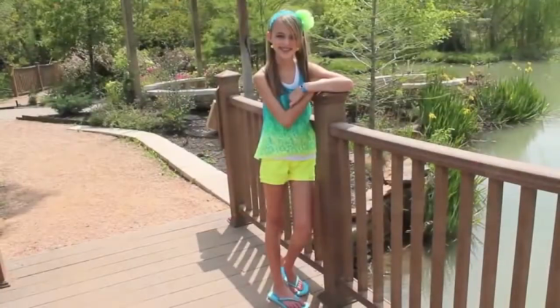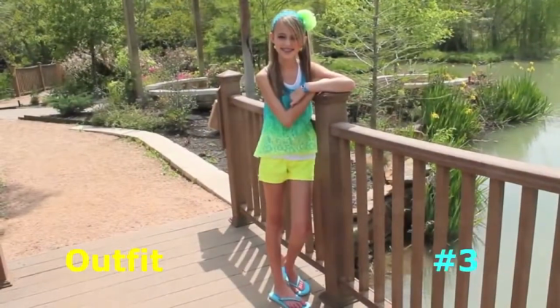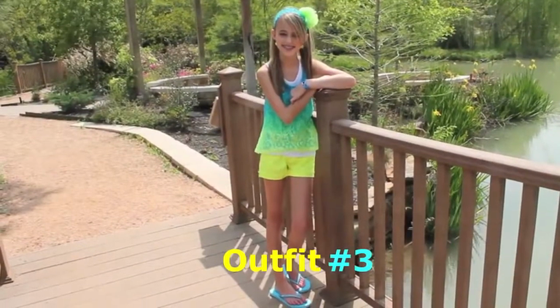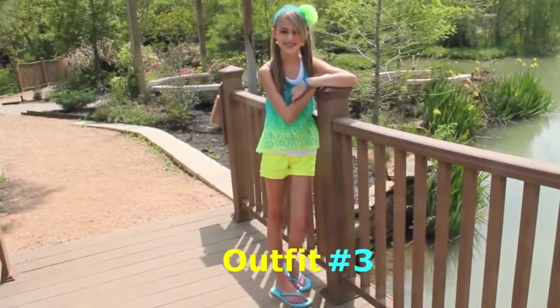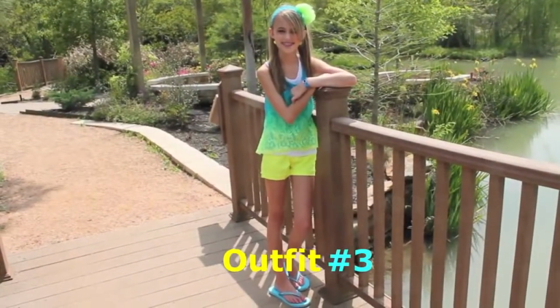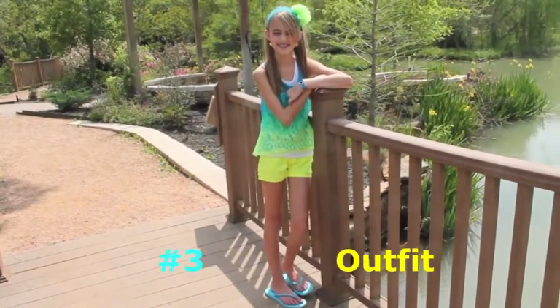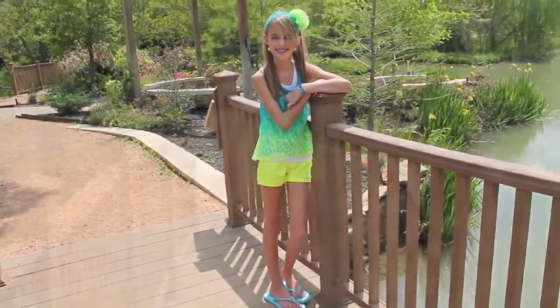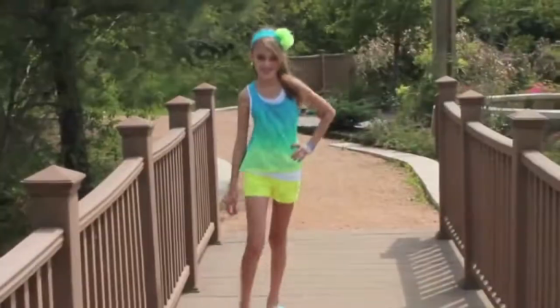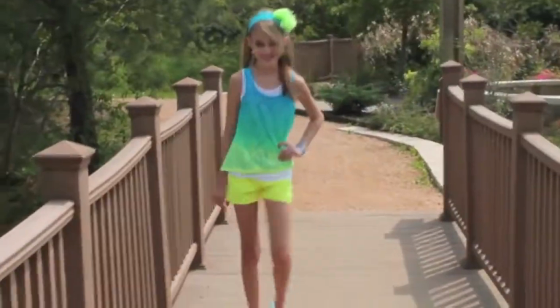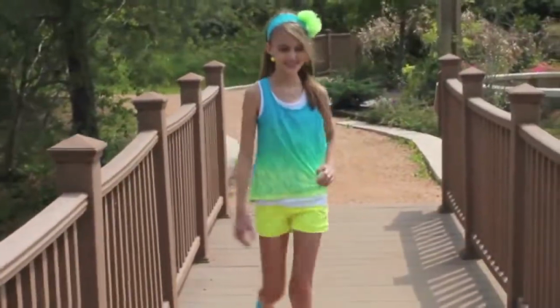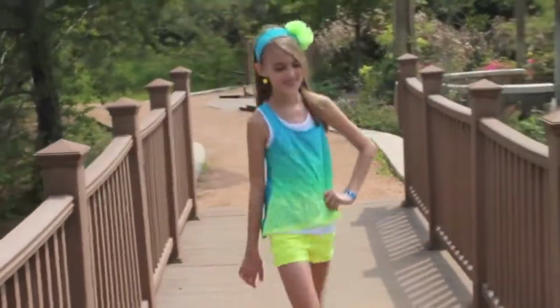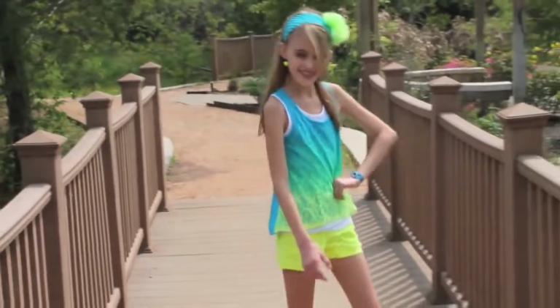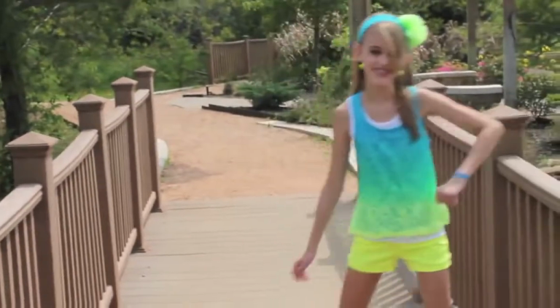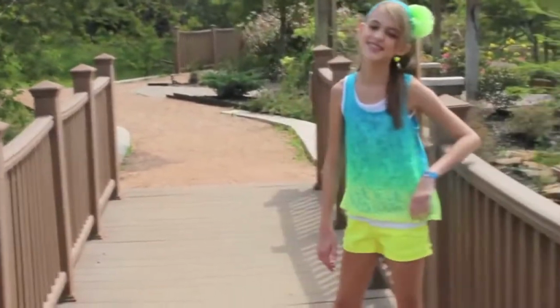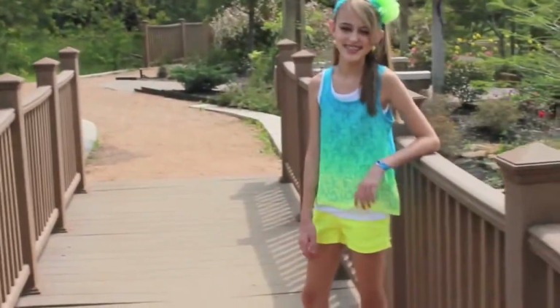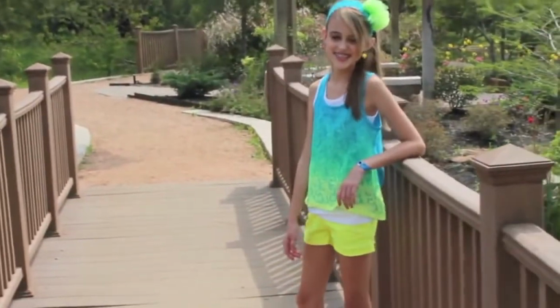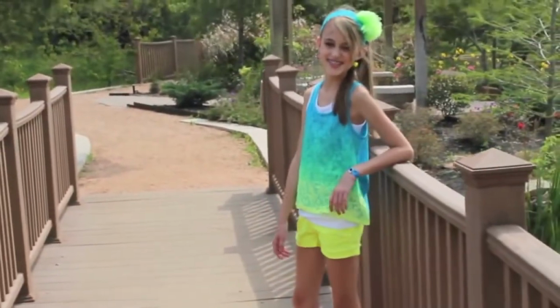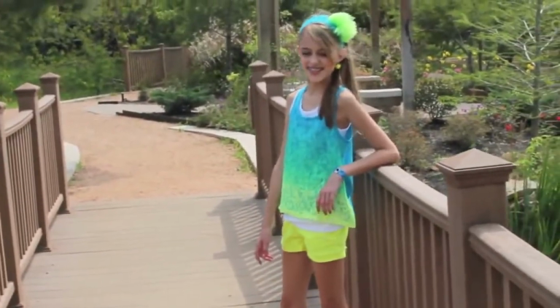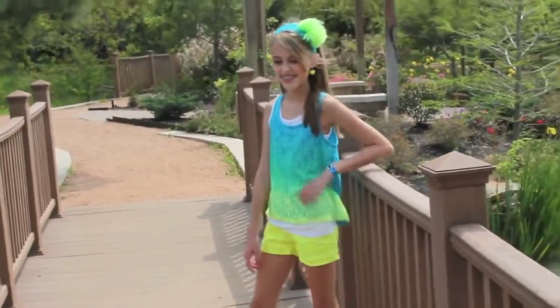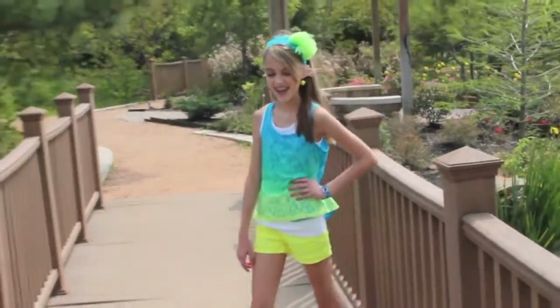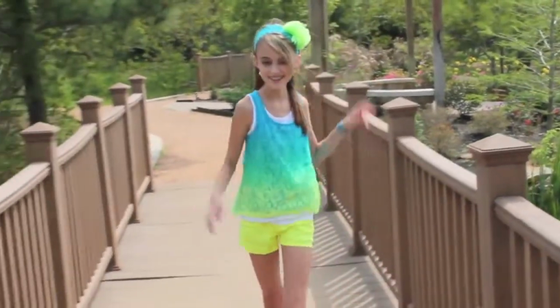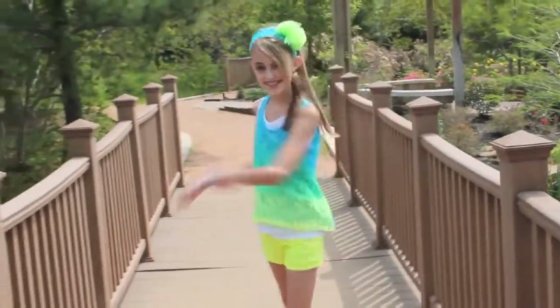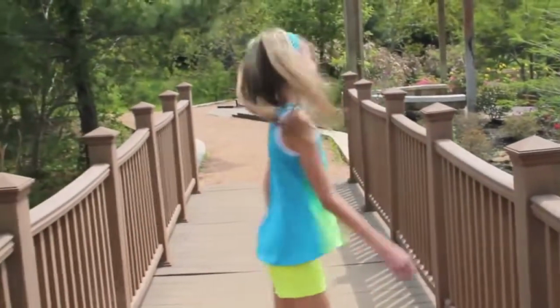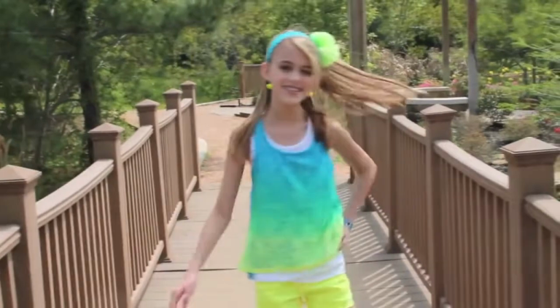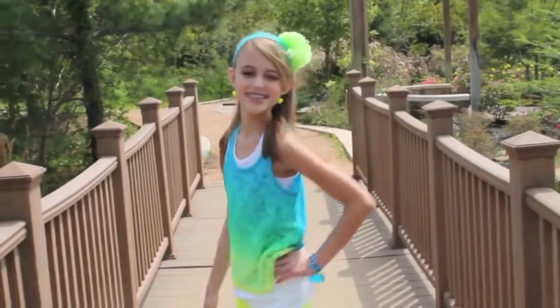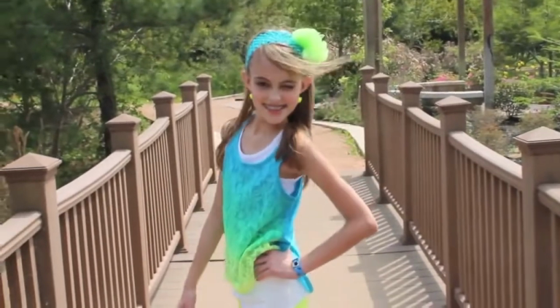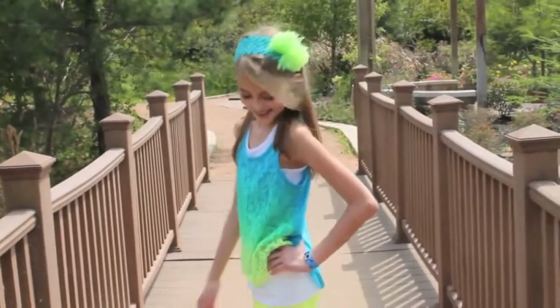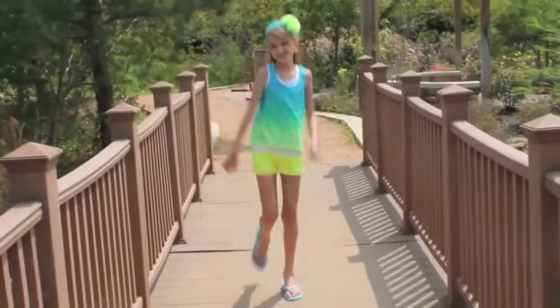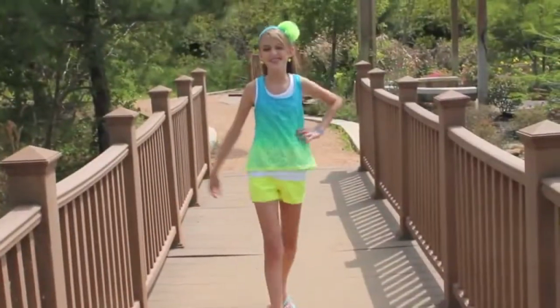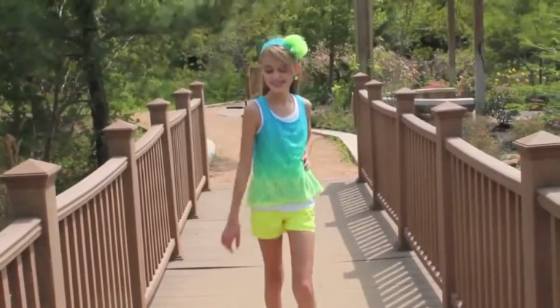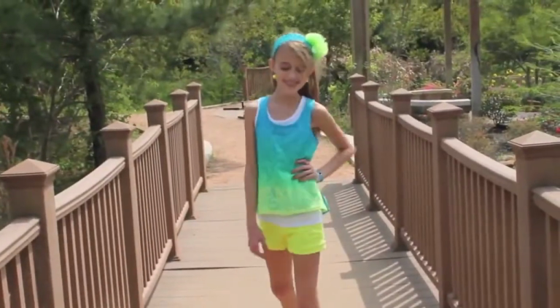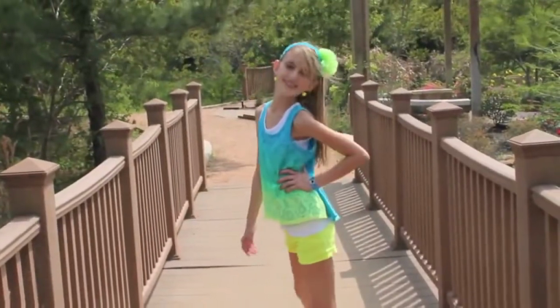For our third outfit, I have this really cute blue, green, and yellow tank top with some bright yellow shorts and an awesome headband. I really like this outfit because it's super colorful.